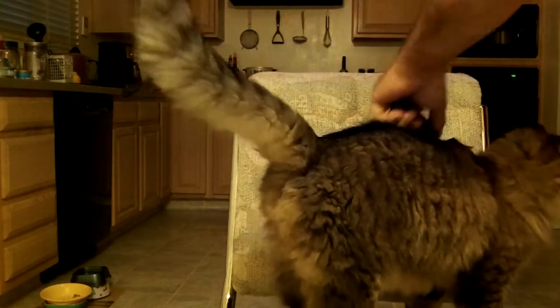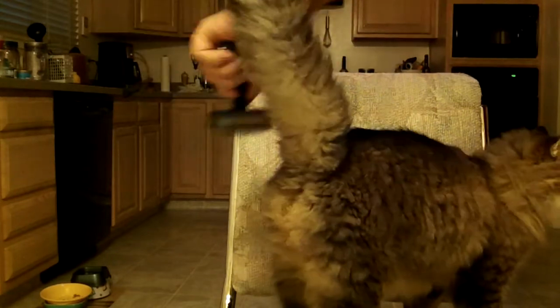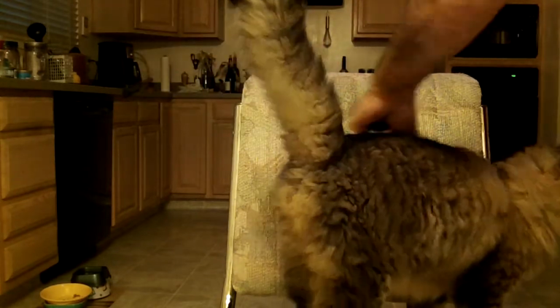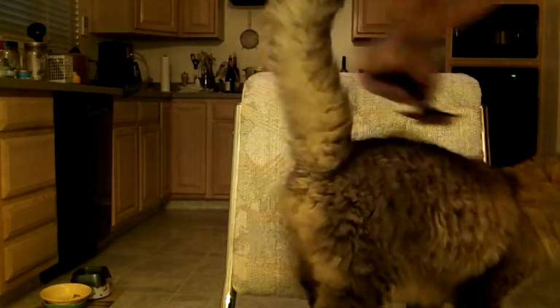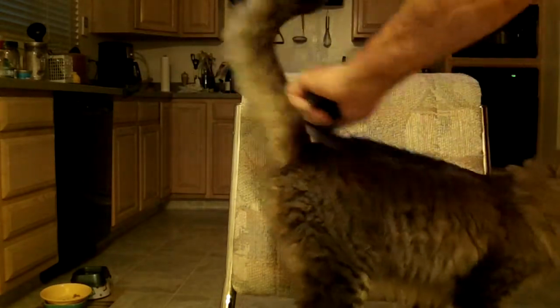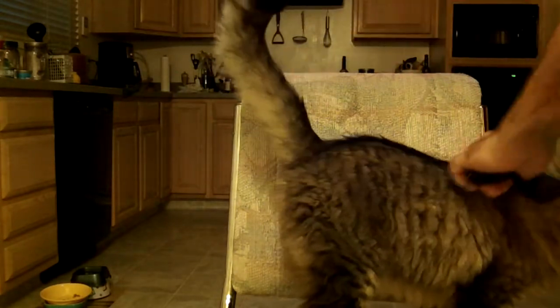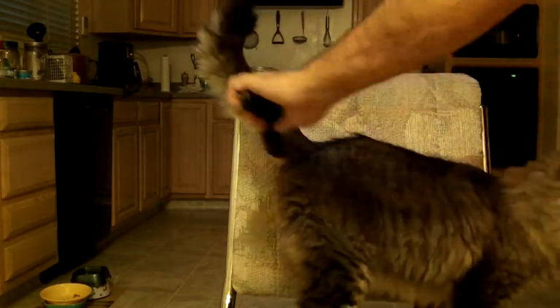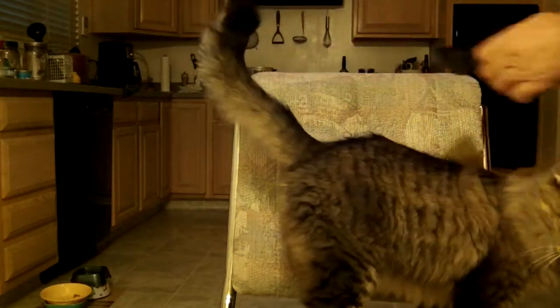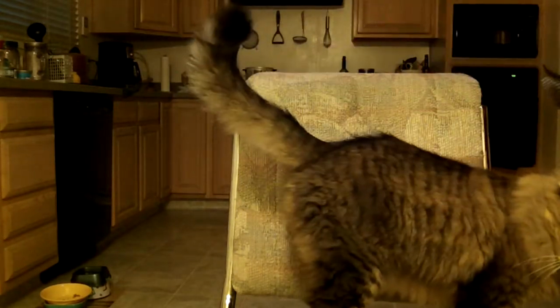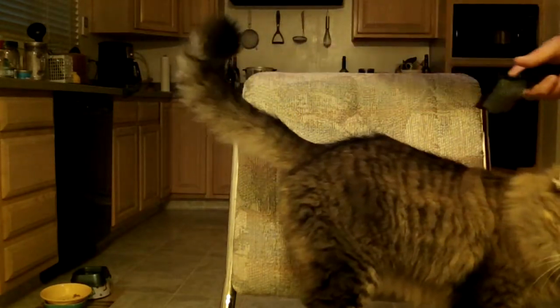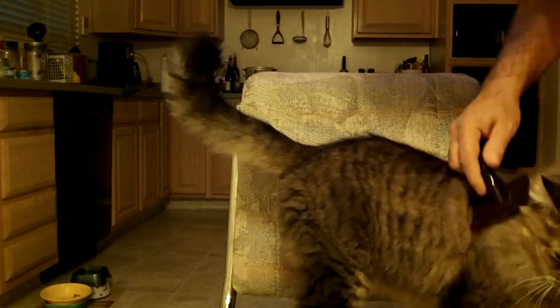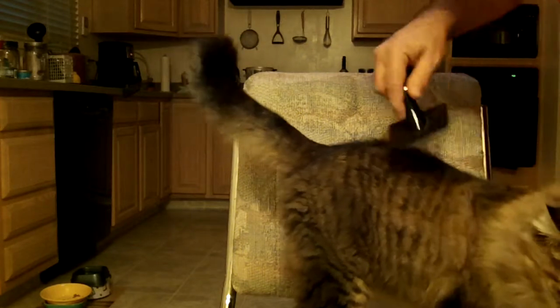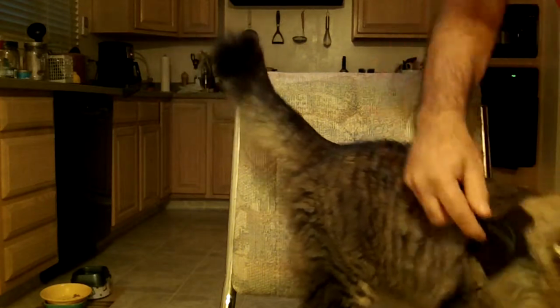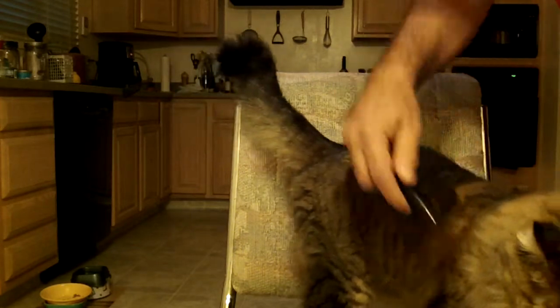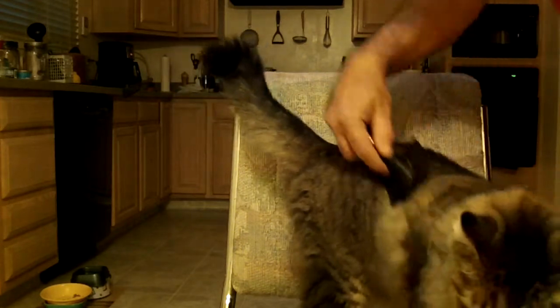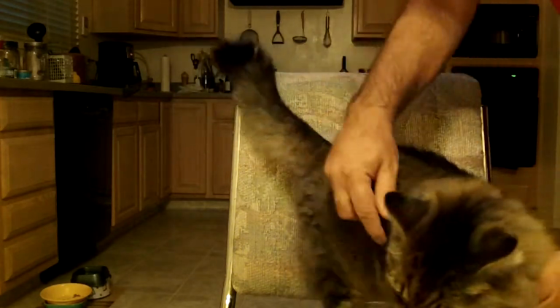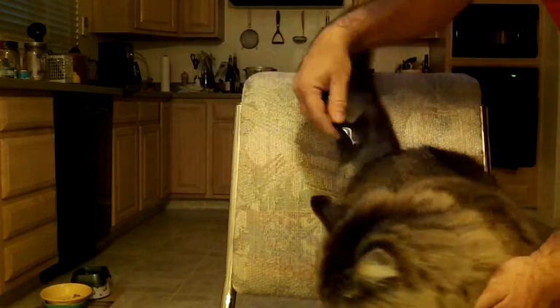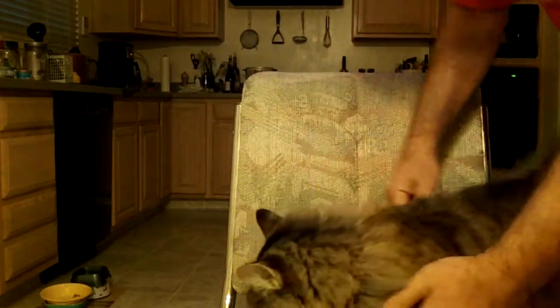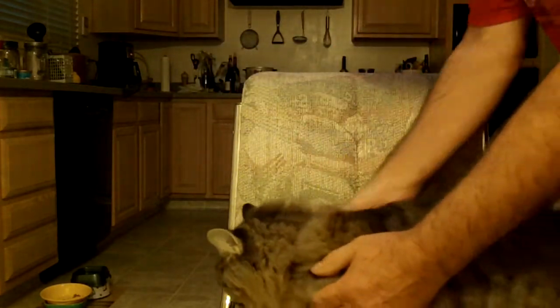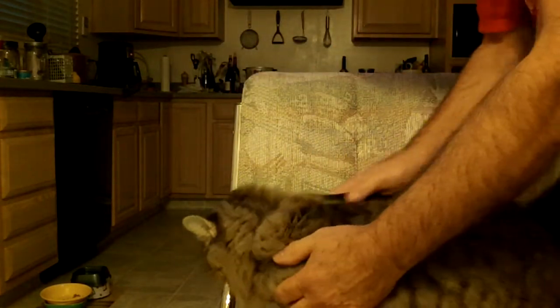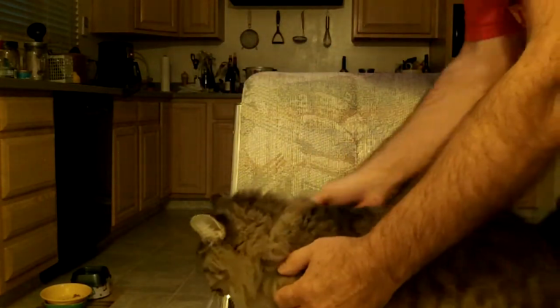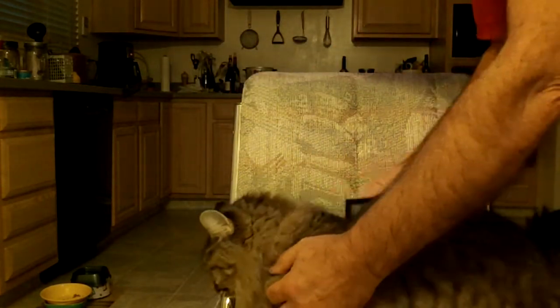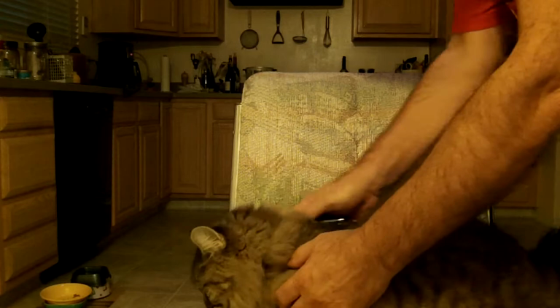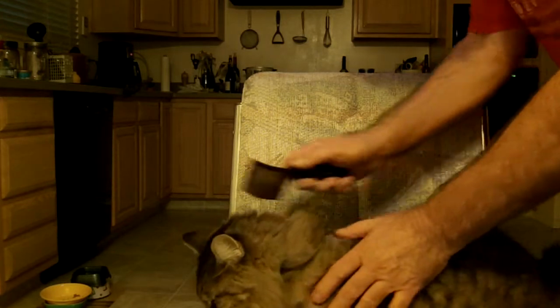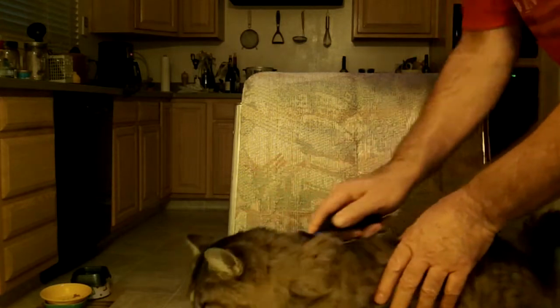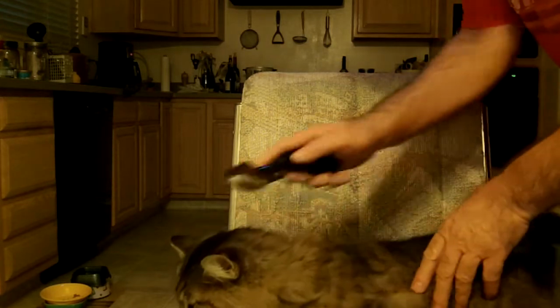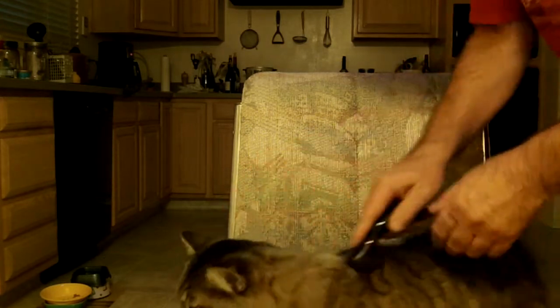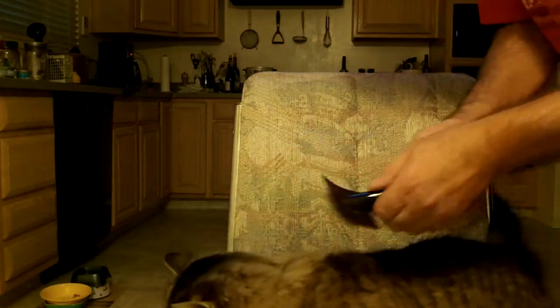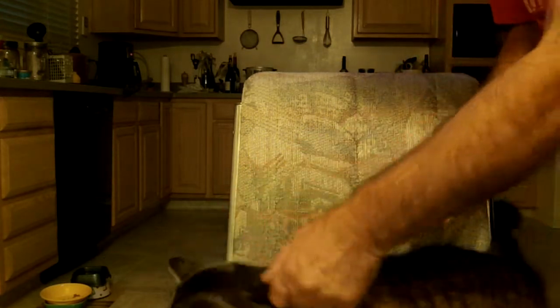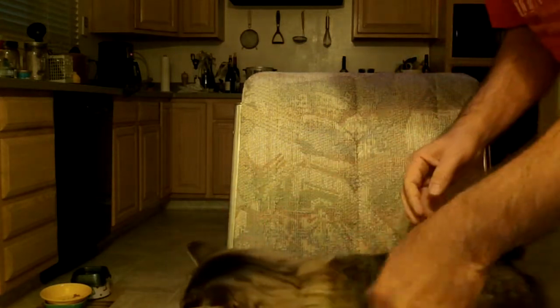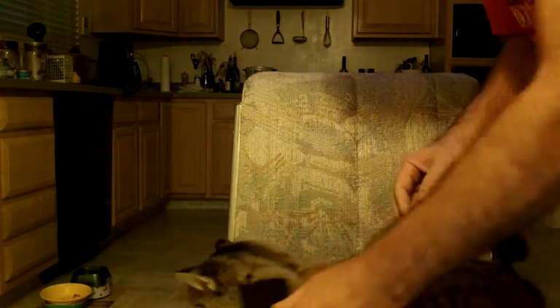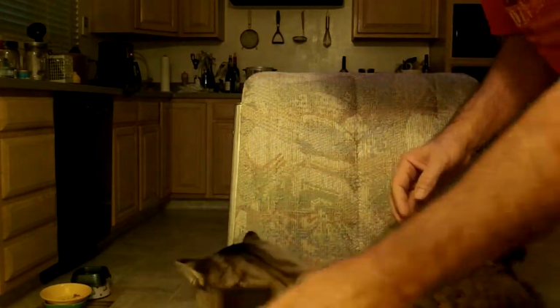A little less fur. And of course one thing about long hair cats, you really do need to brush them a lot more frequently than short hair, although short hair does shed nearly as much hair as these guys.